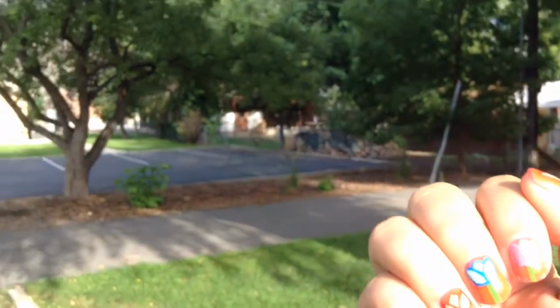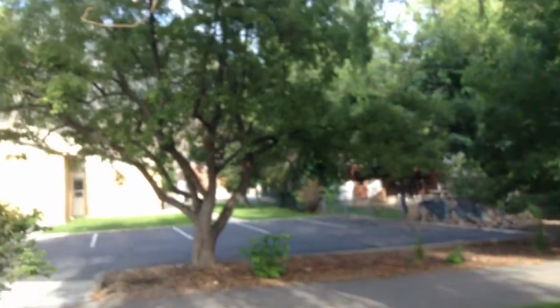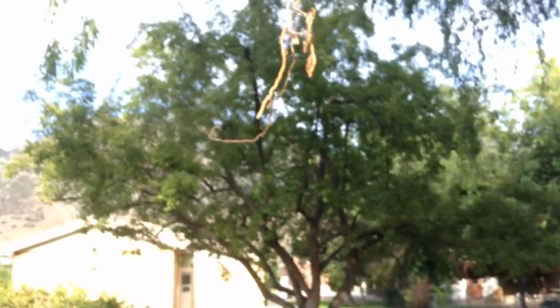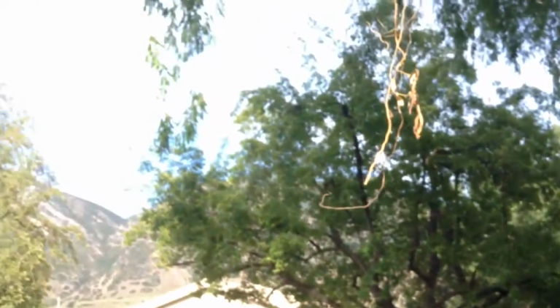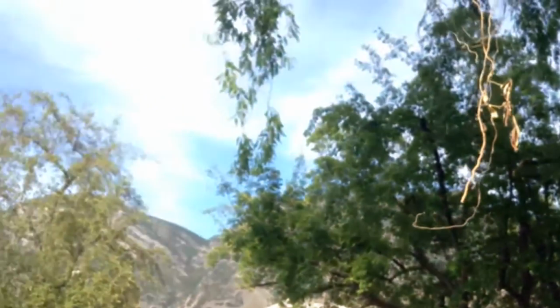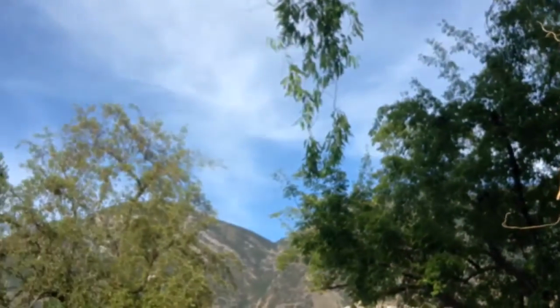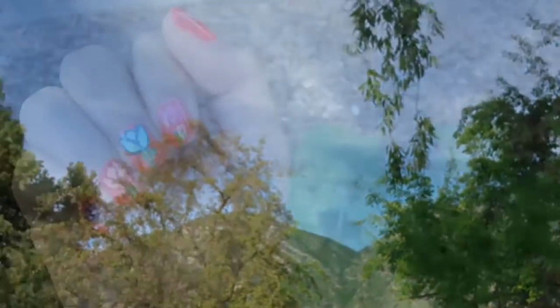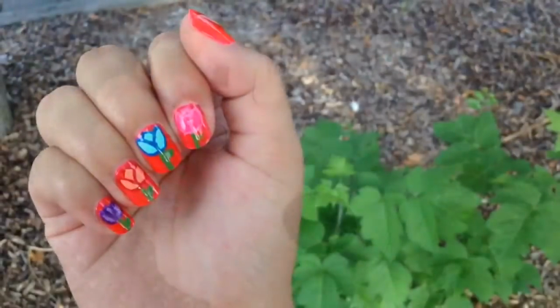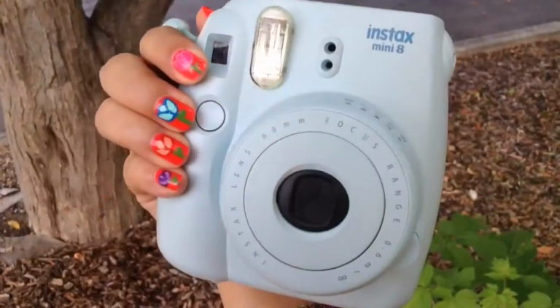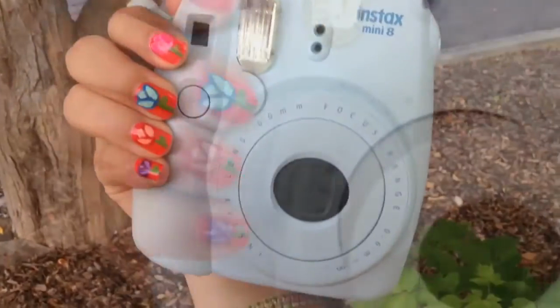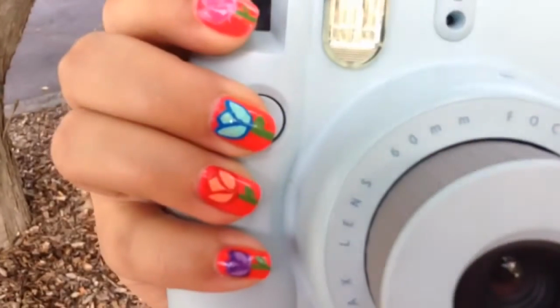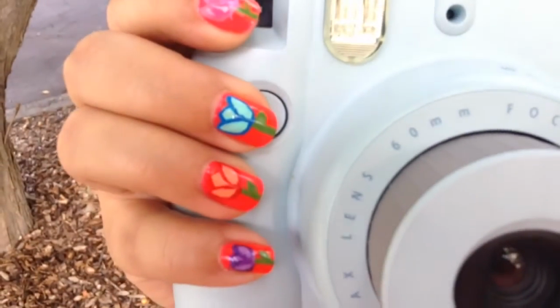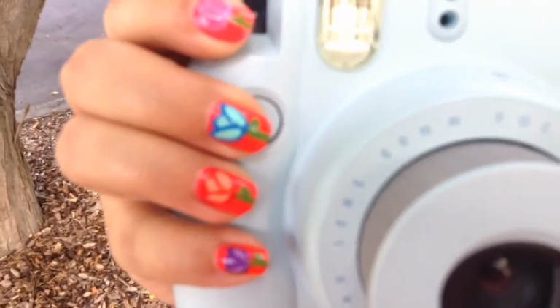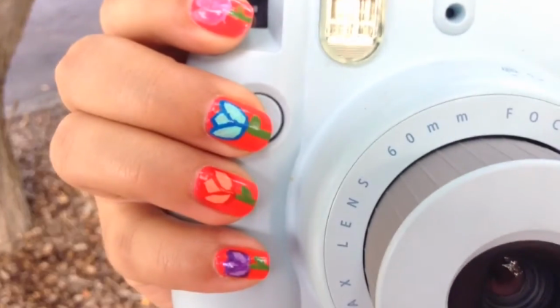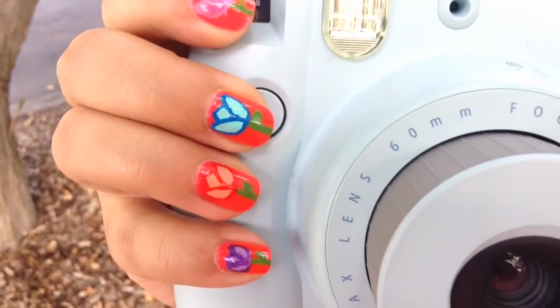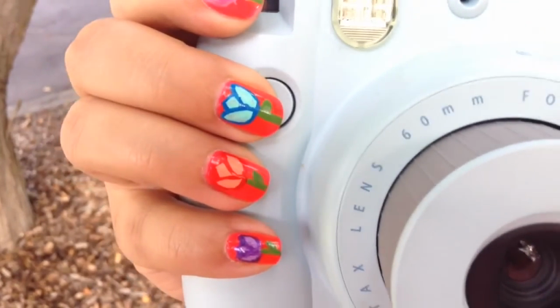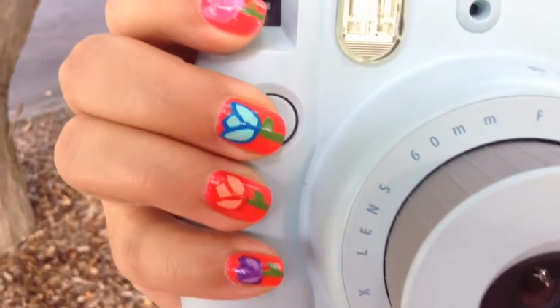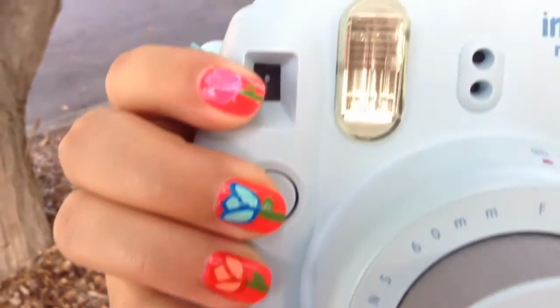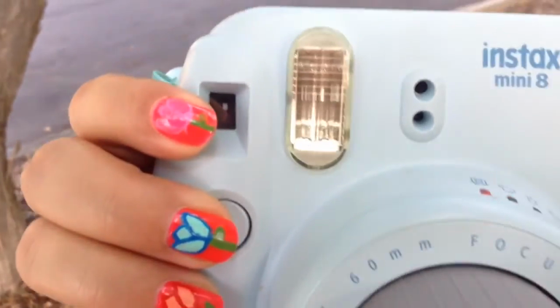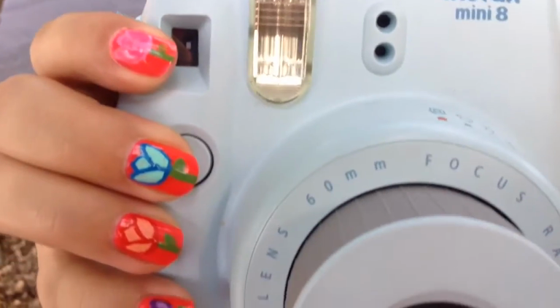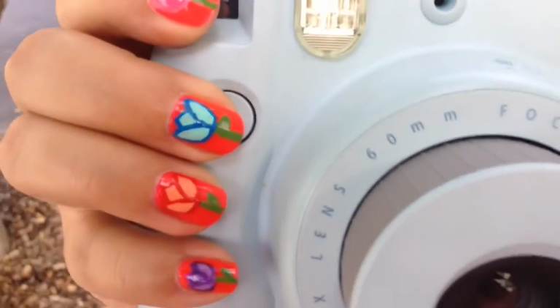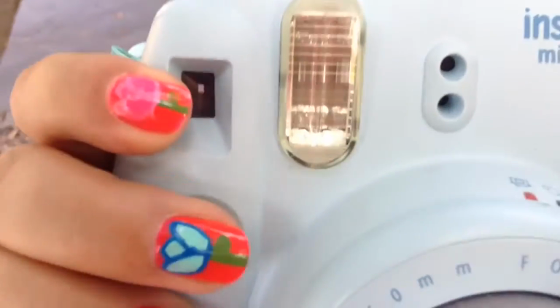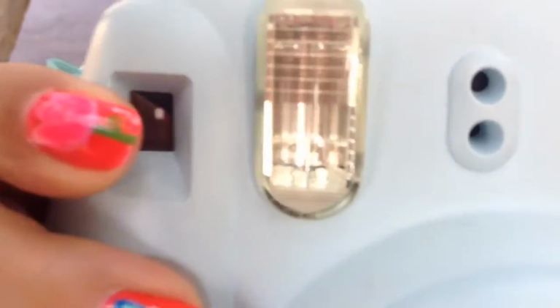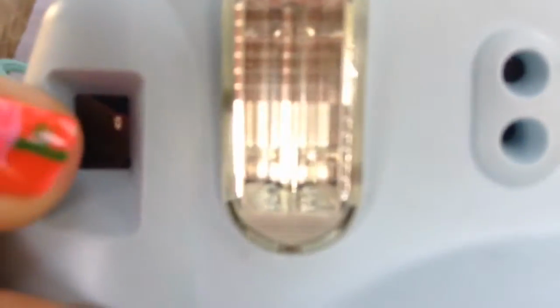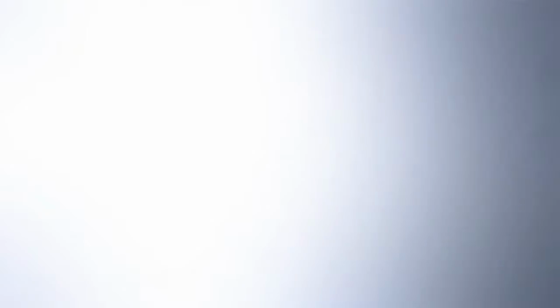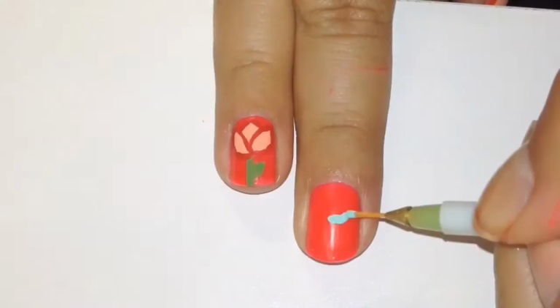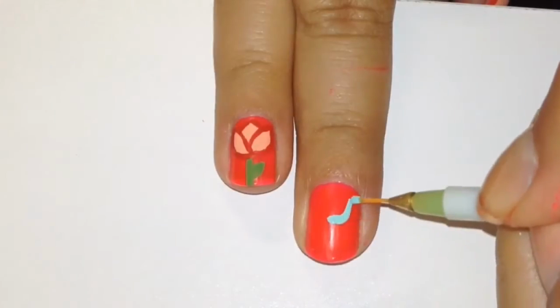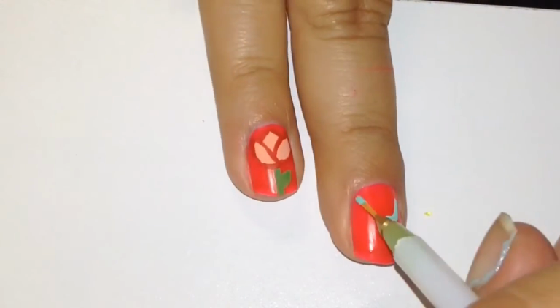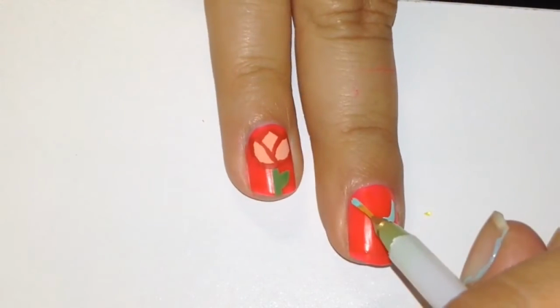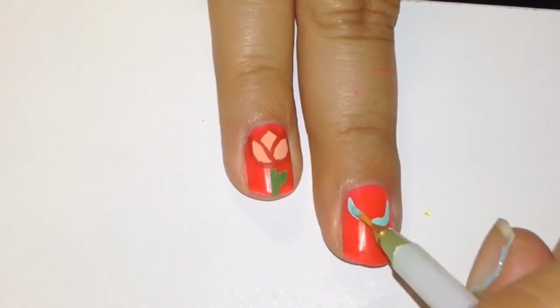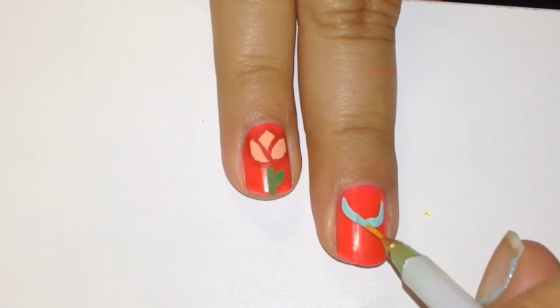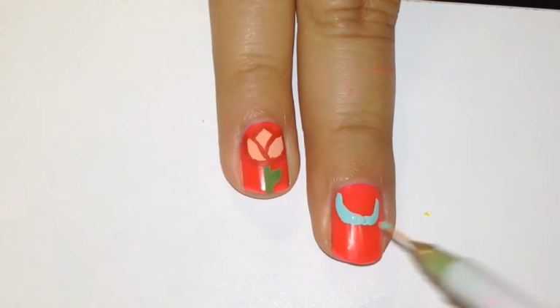Hey Pals! Today we're going to be doing this very cute and nice and summery colorful tulip nails, so it's very simple and easy. So let's start, let's begin — yes, let's go! I'm going to take a blue paint; you can use any color you want really.